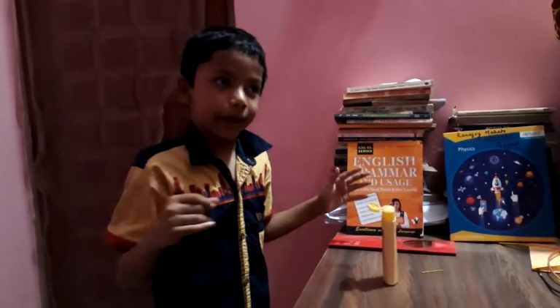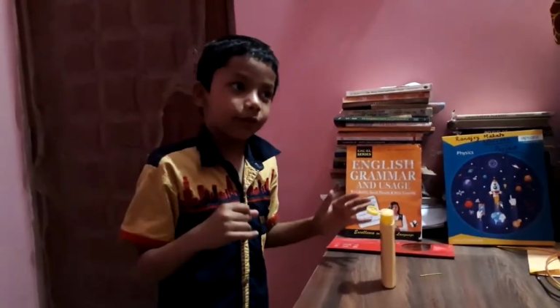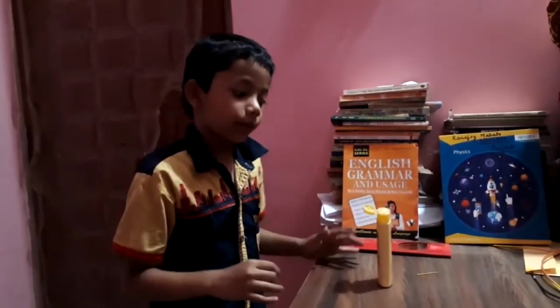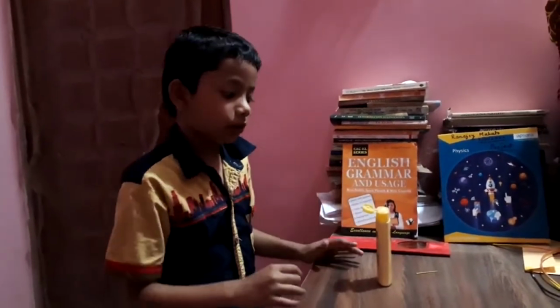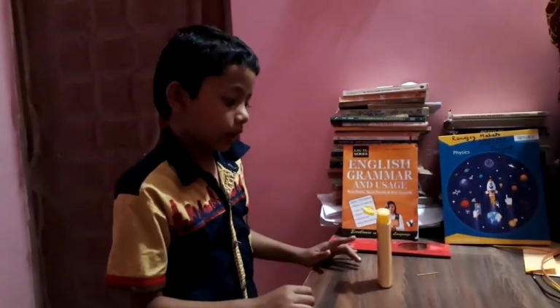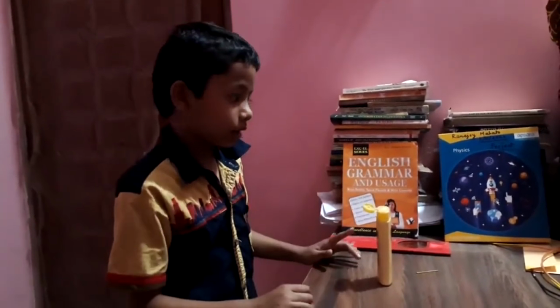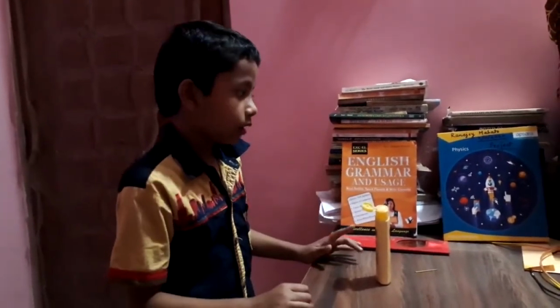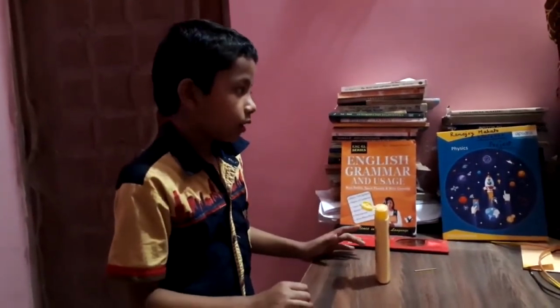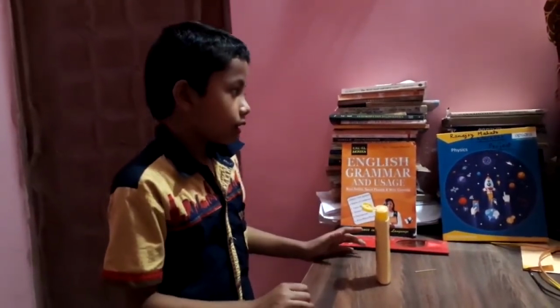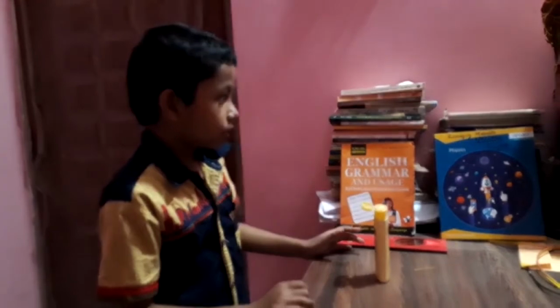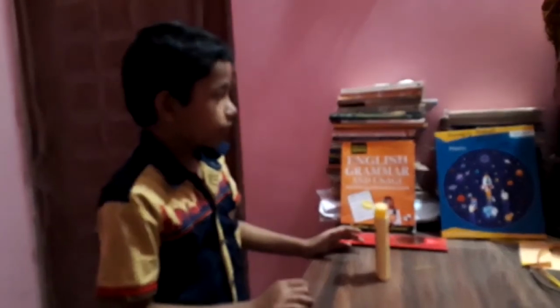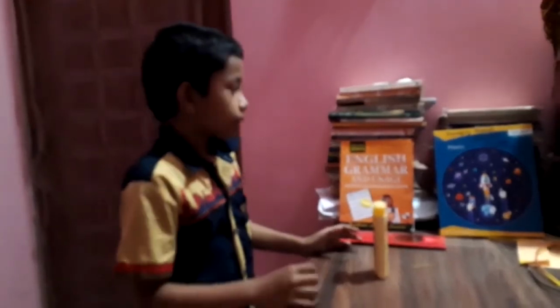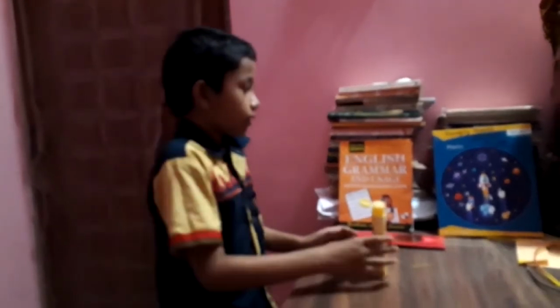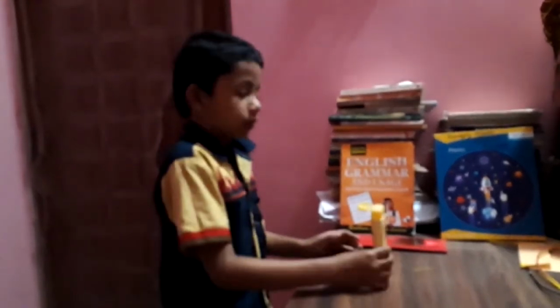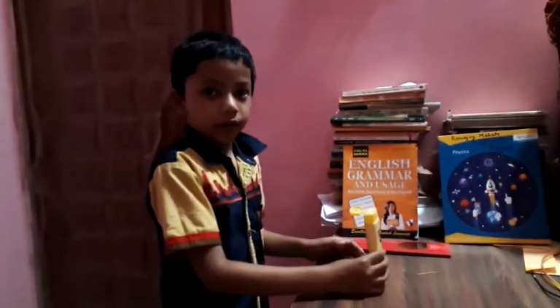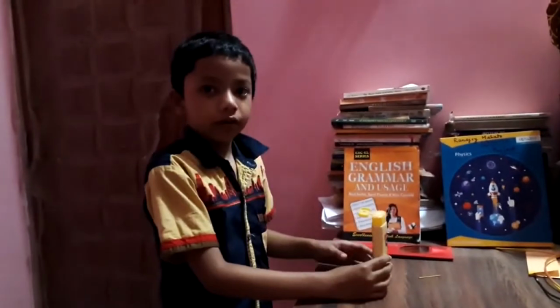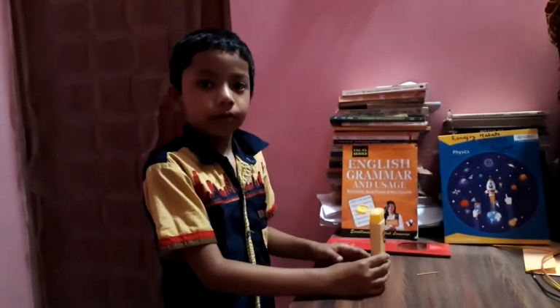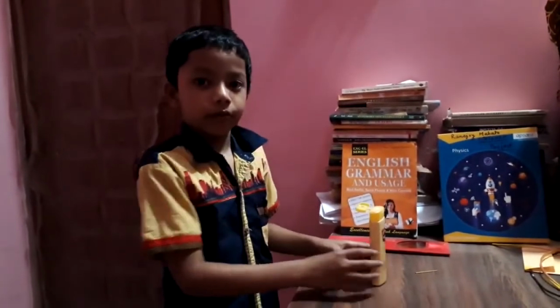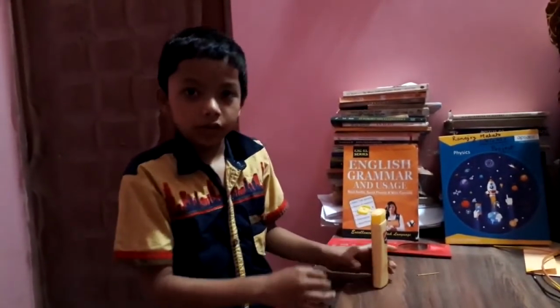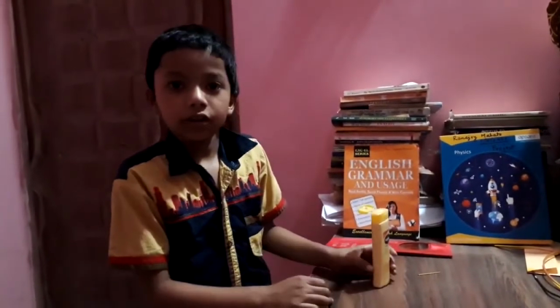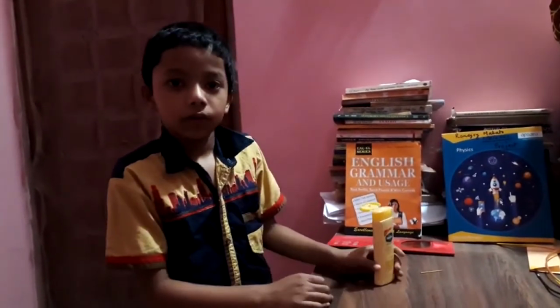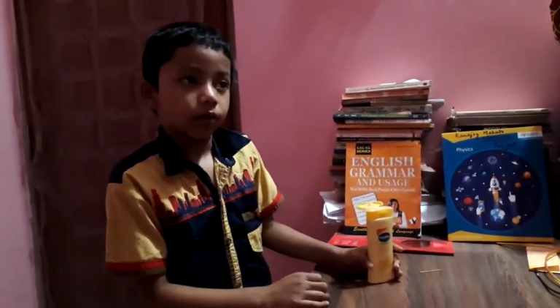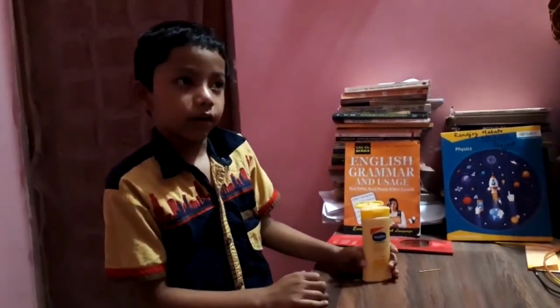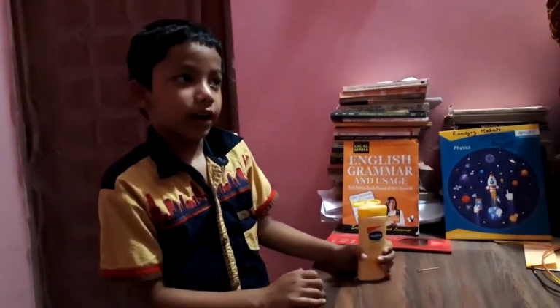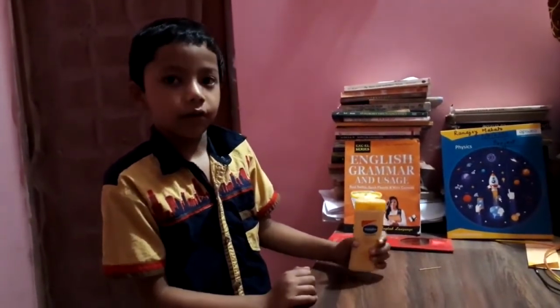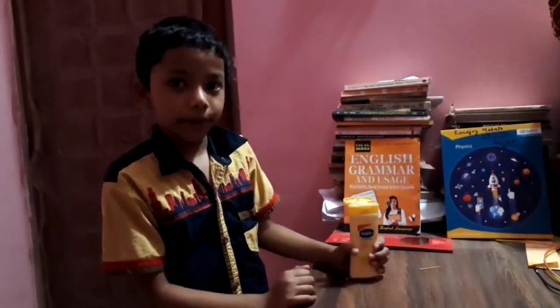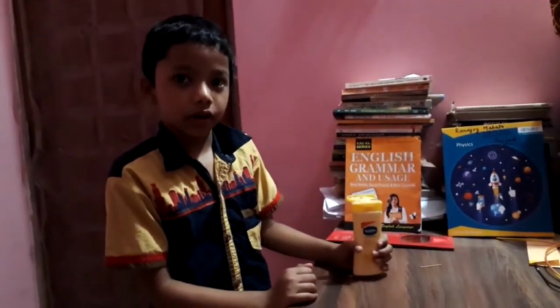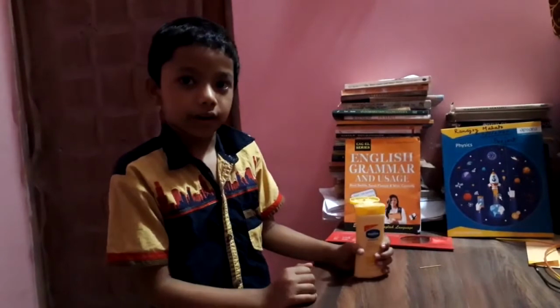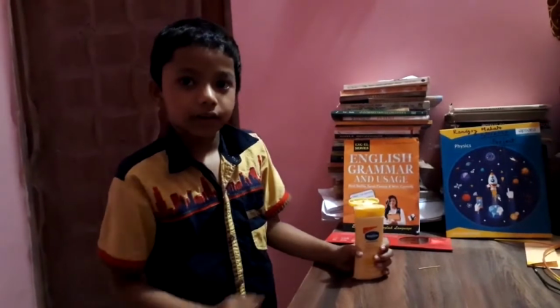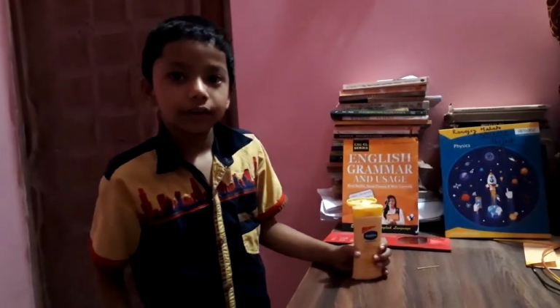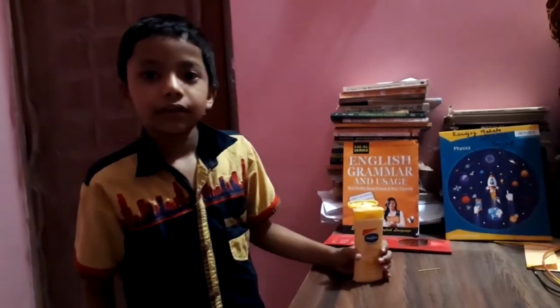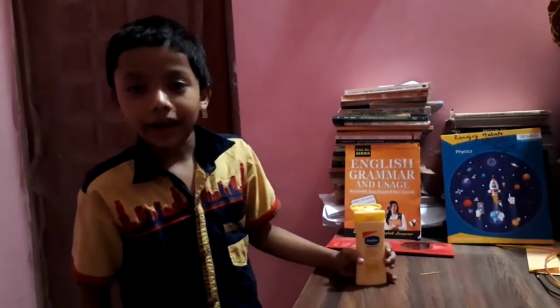But I'm already moisturized. So it's very useful in winters. Order it now on Amazon. Bye!